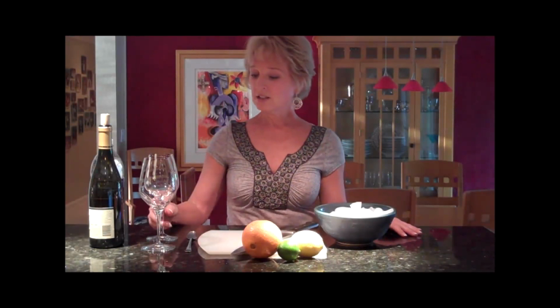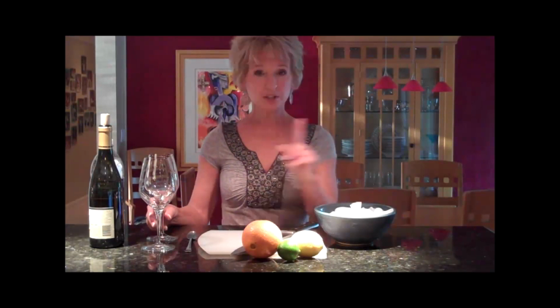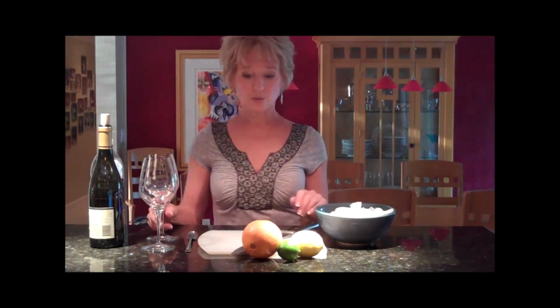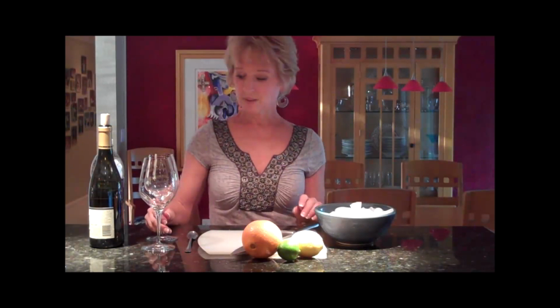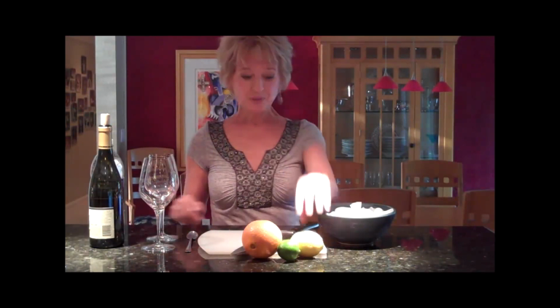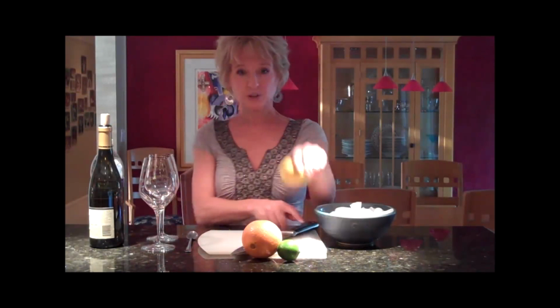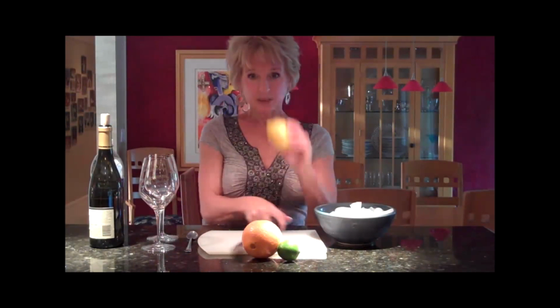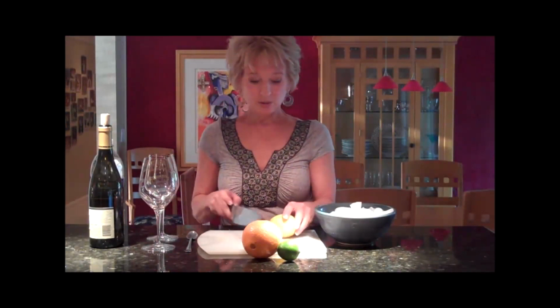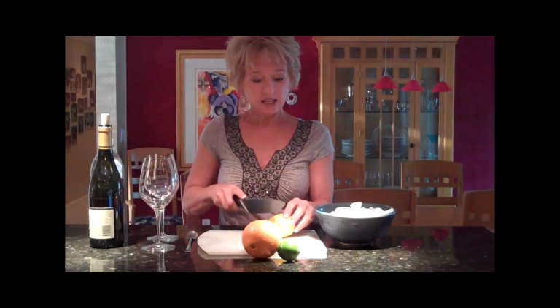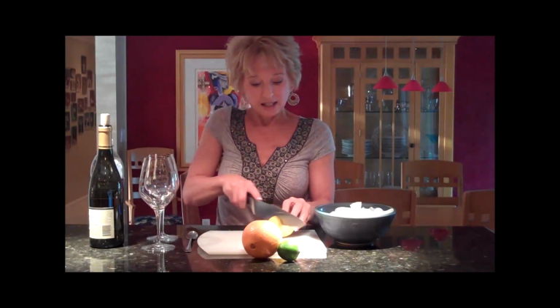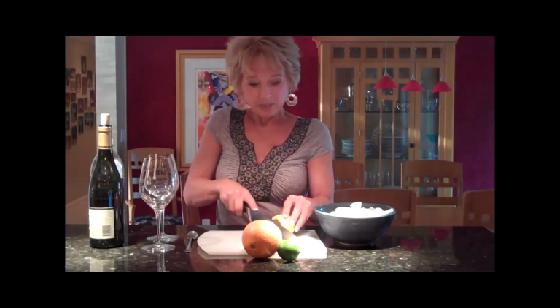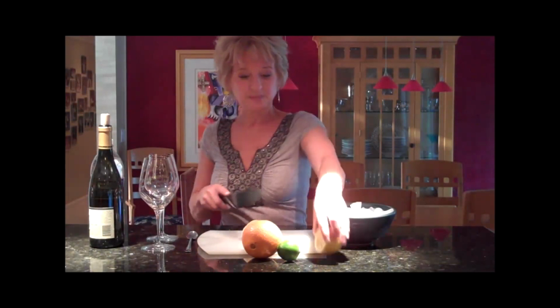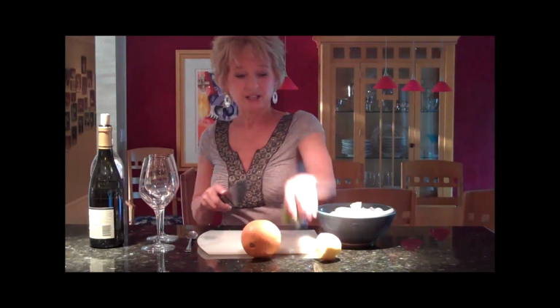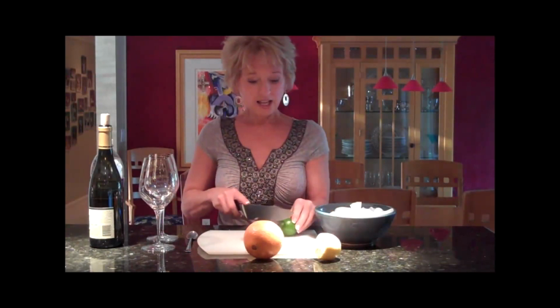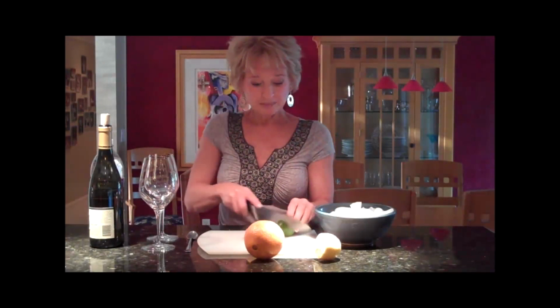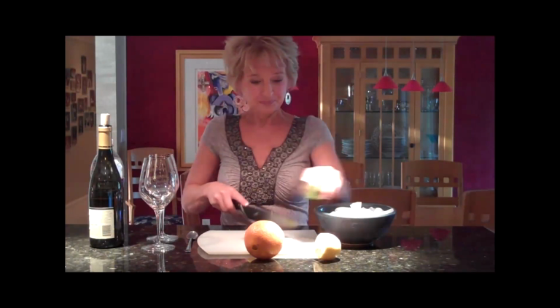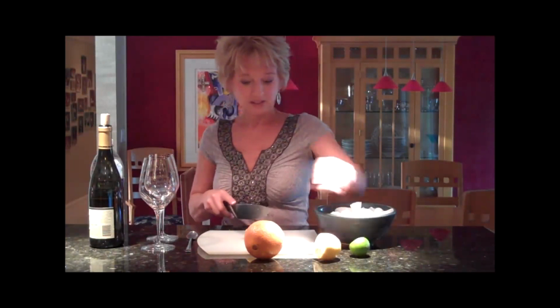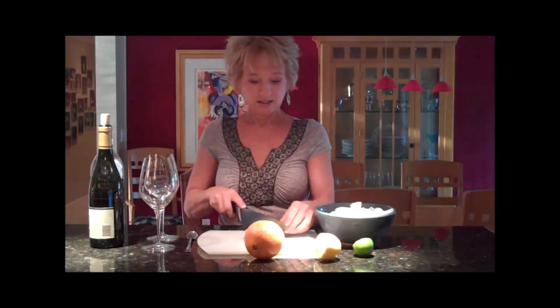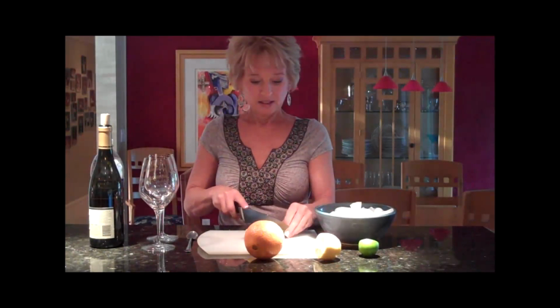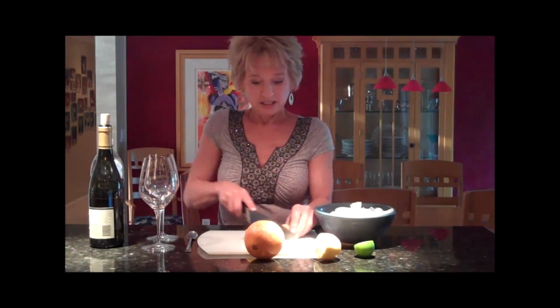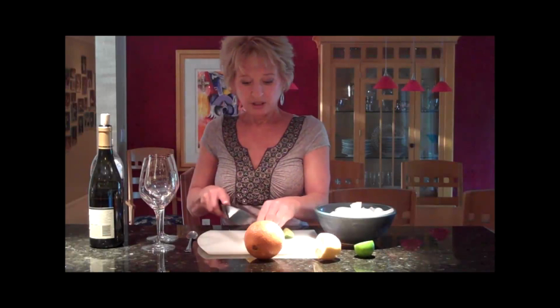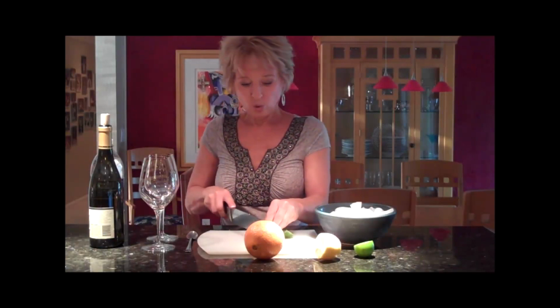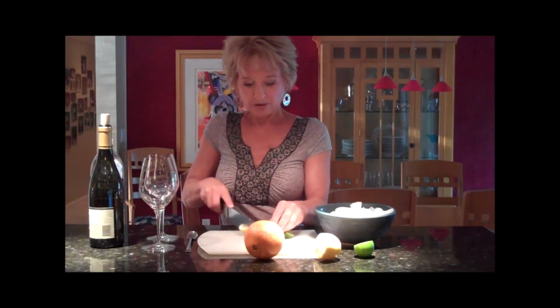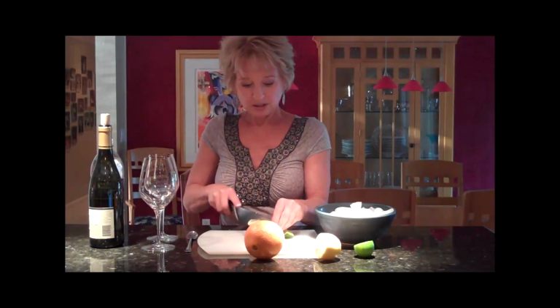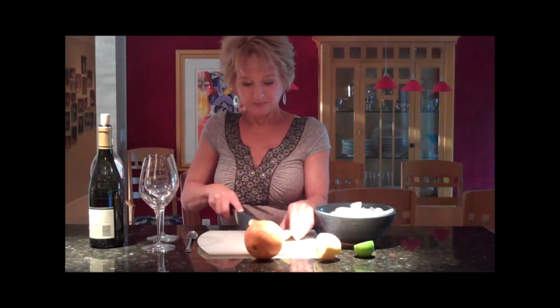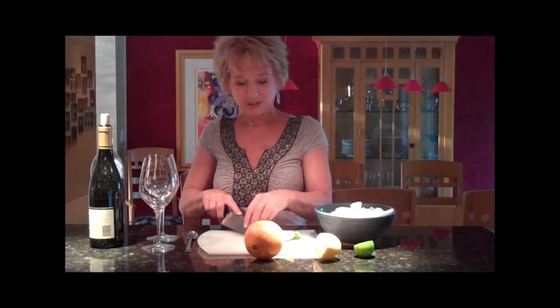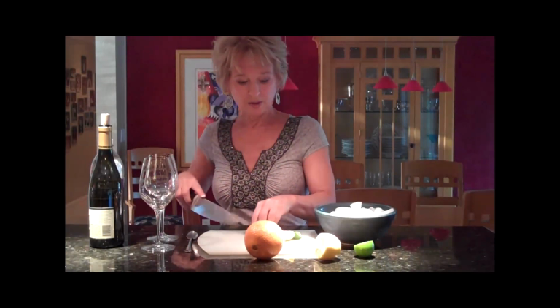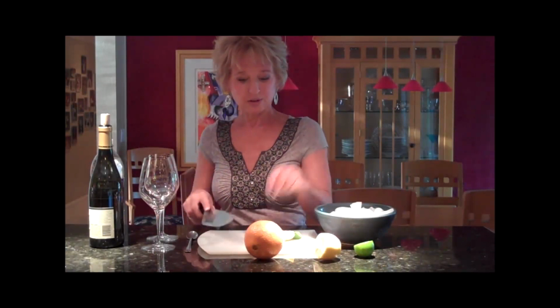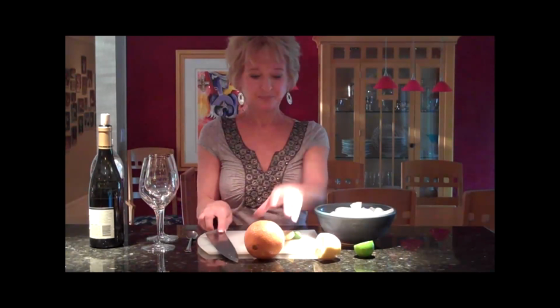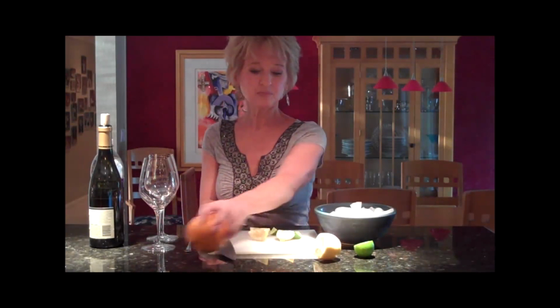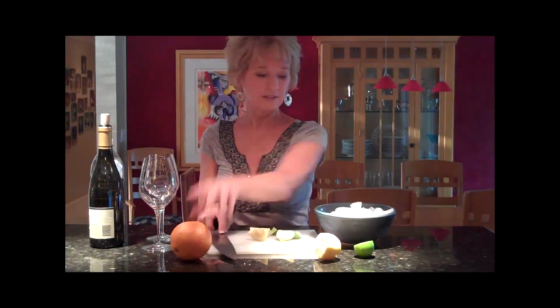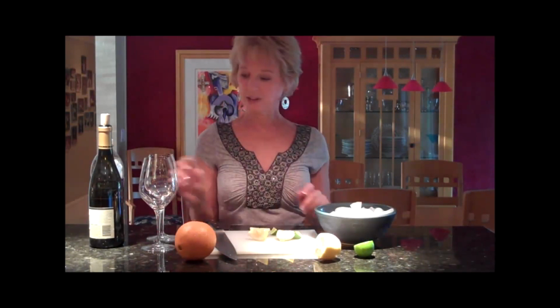I'm going to show you two ways. First thing I'm going to do is cut a lemon and a lime — just cut them in little quarters. This one in thirds. Save that one for later.